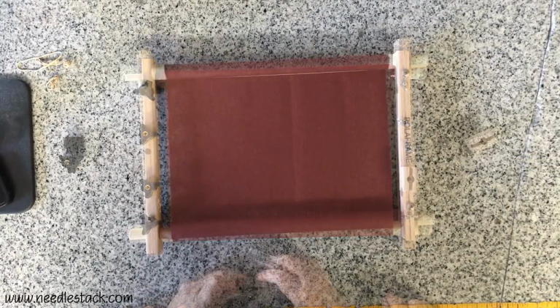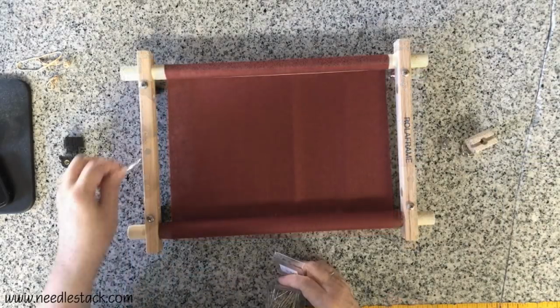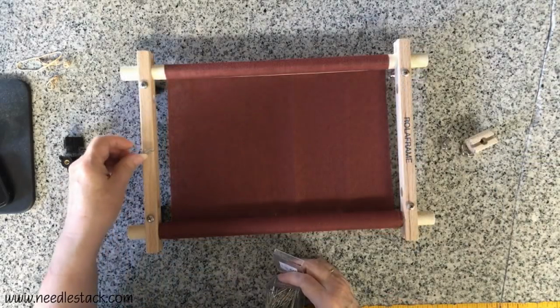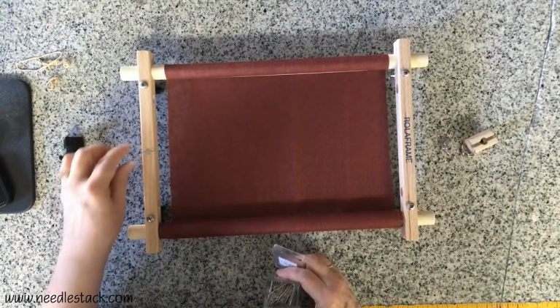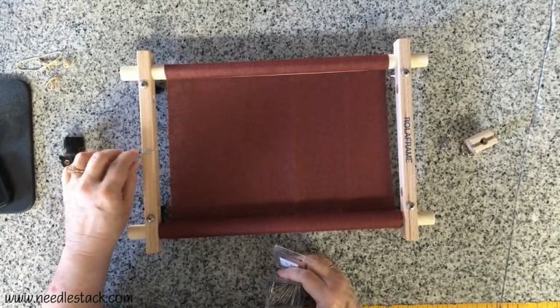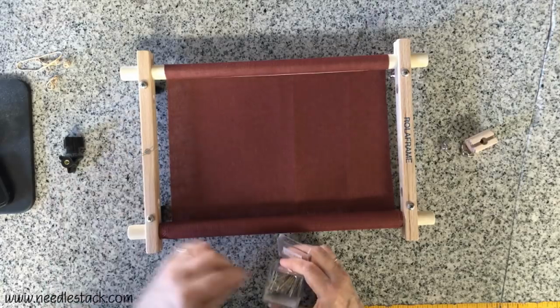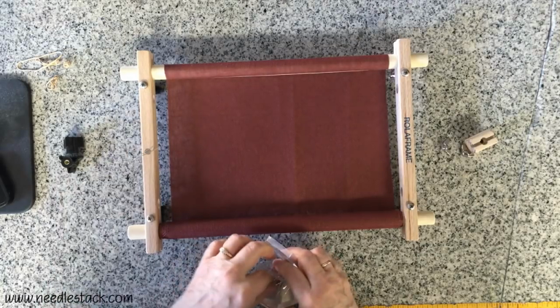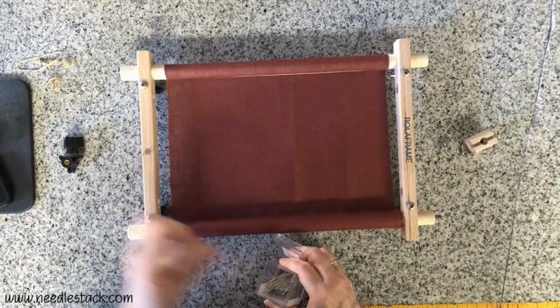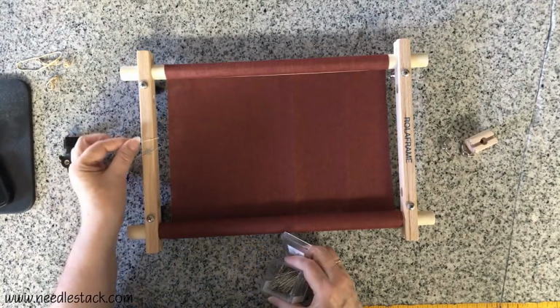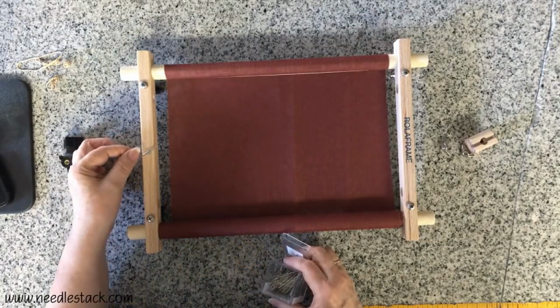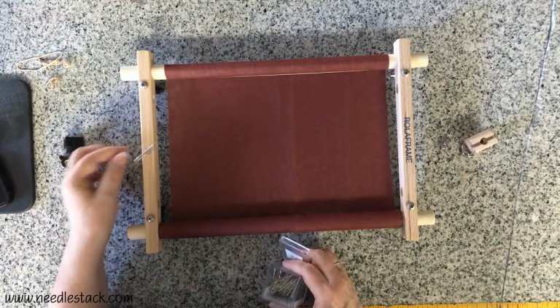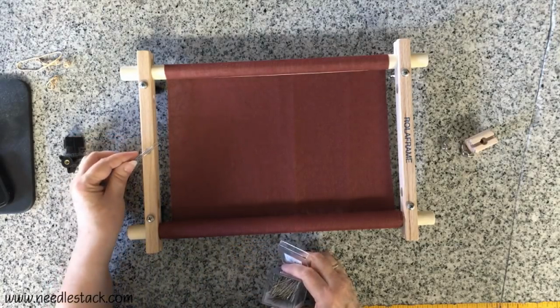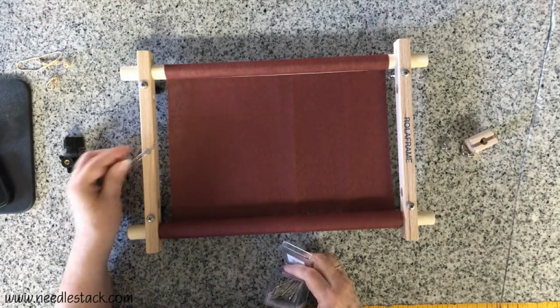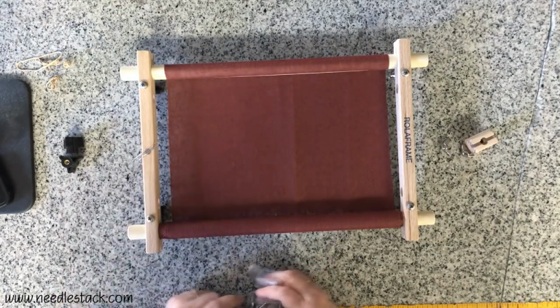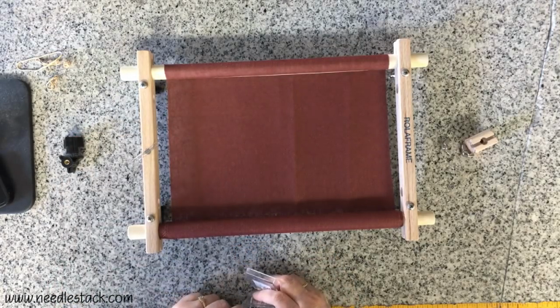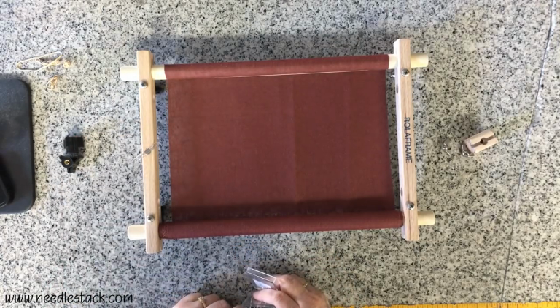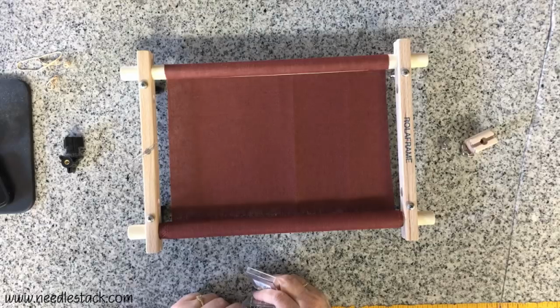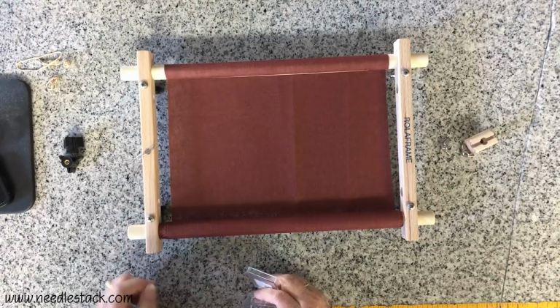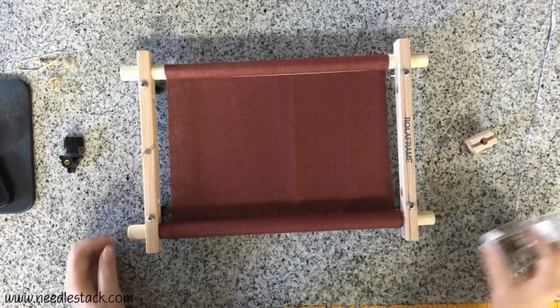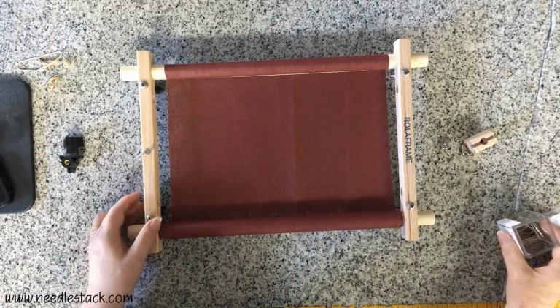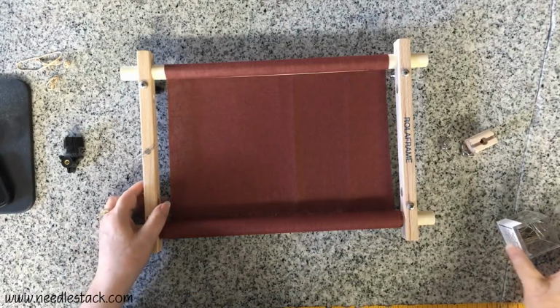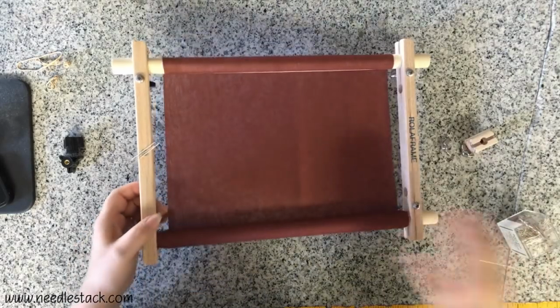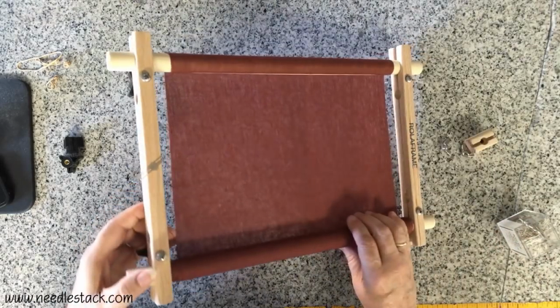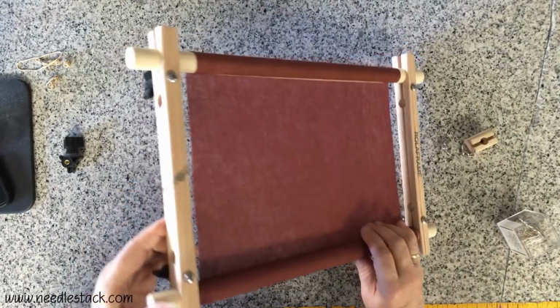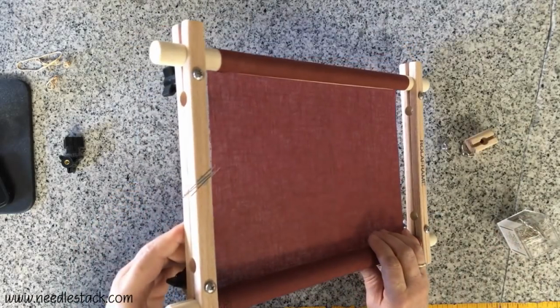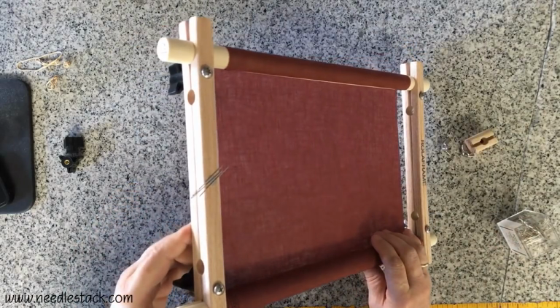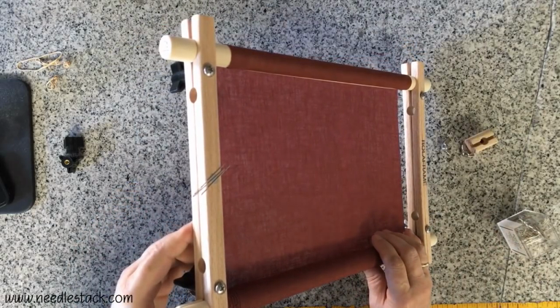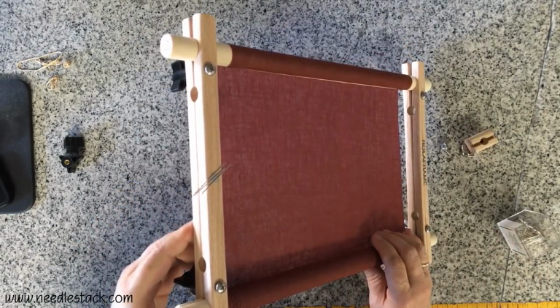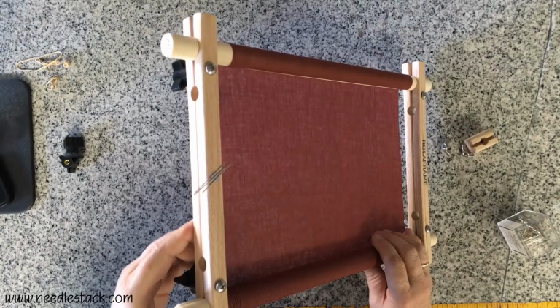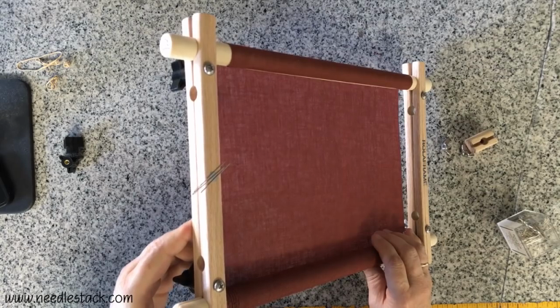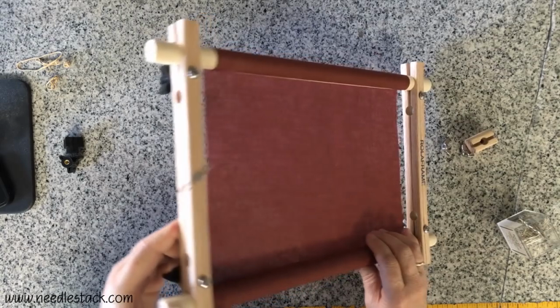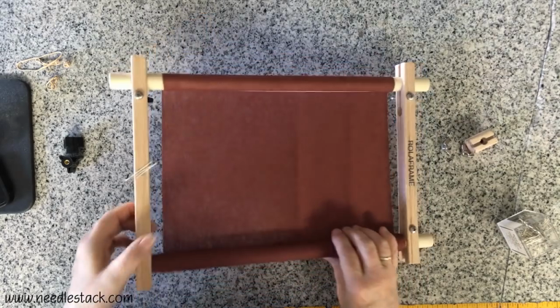So those are your options: the Case Creations miniature tri knobs, the standard wing nuts, or the little wing nut tightener tool. Now you're all set — put your needles on the magnet and you're ready for stitching. Just re-tighten the bolts and rollers as needed and you'll be ready to go. Happy stitching, and thank you so much for watching!